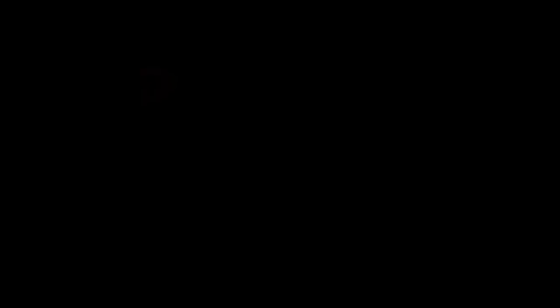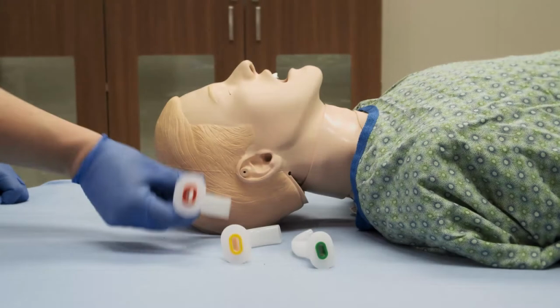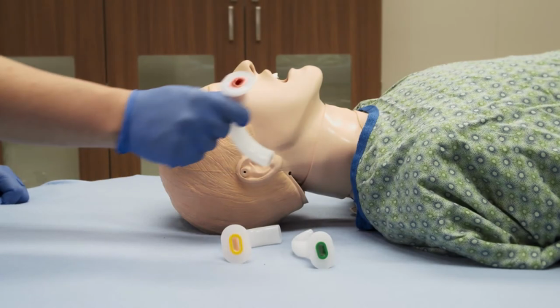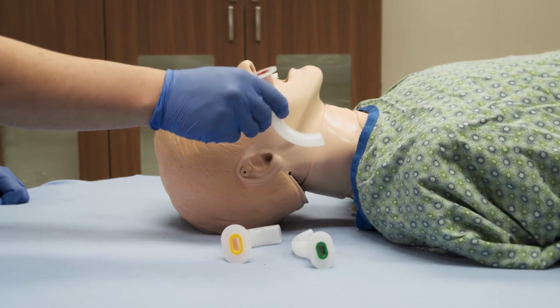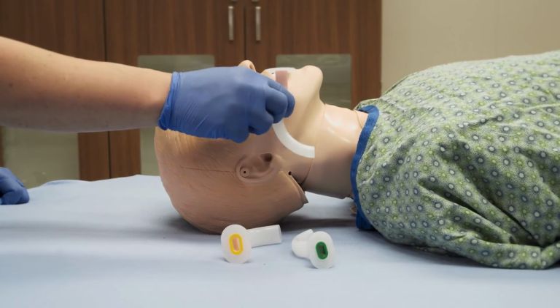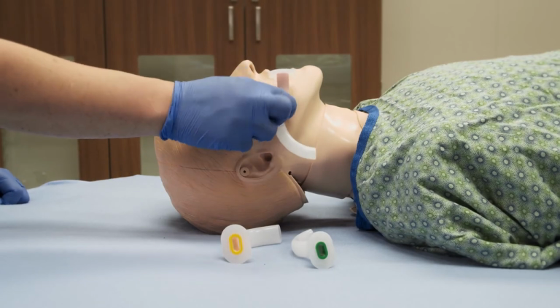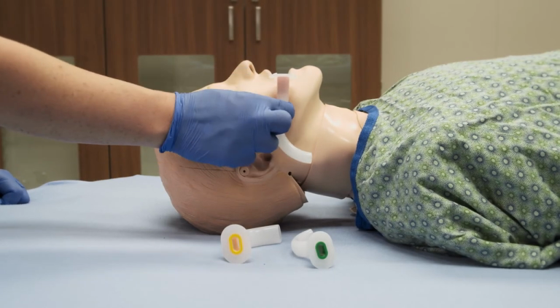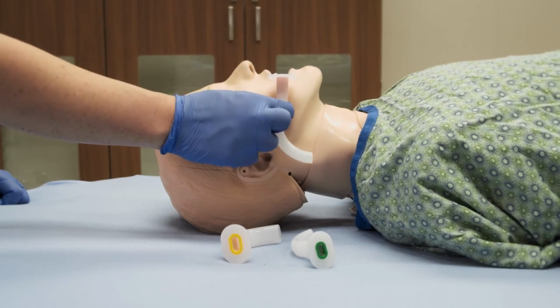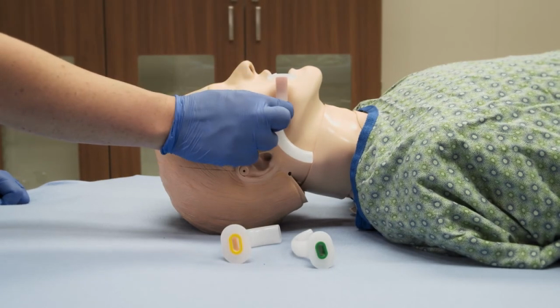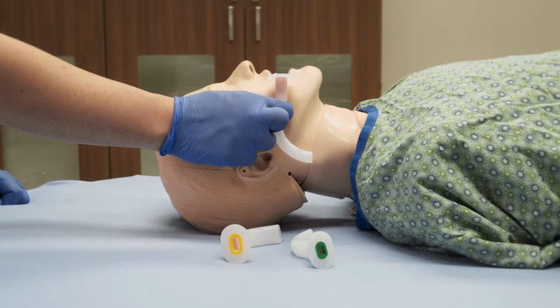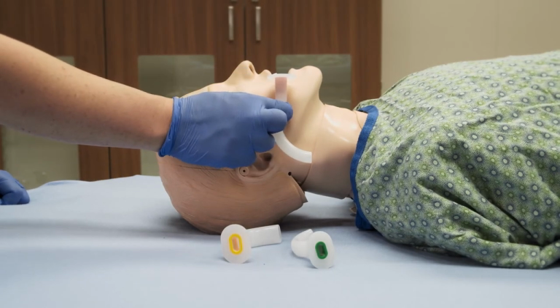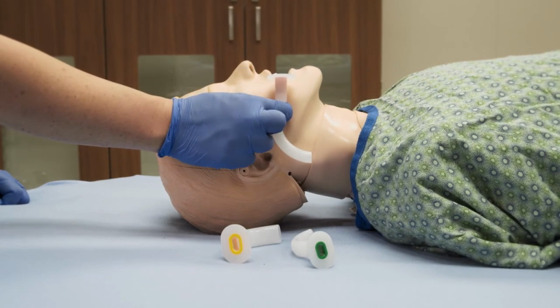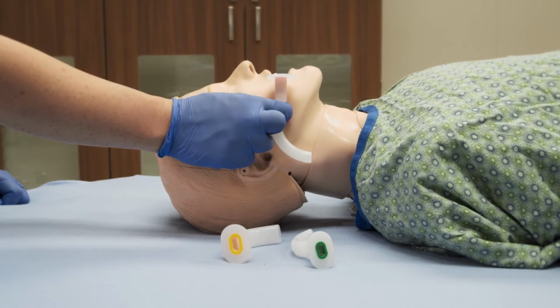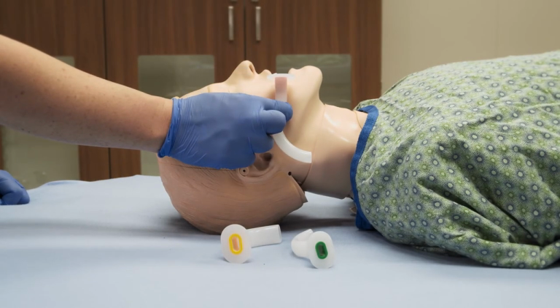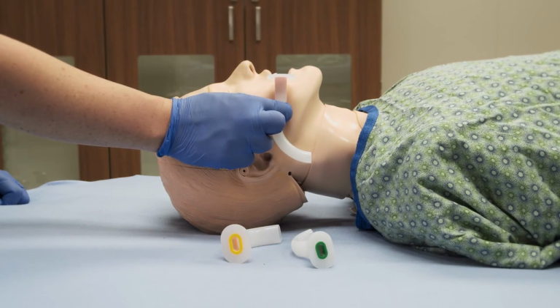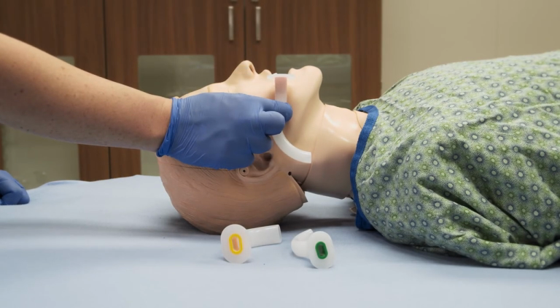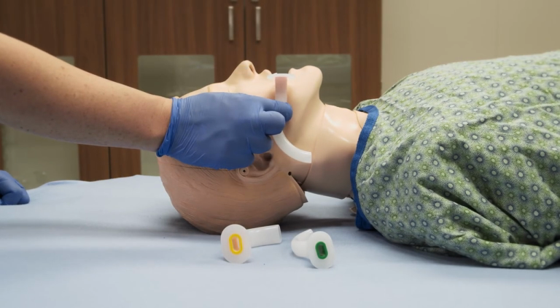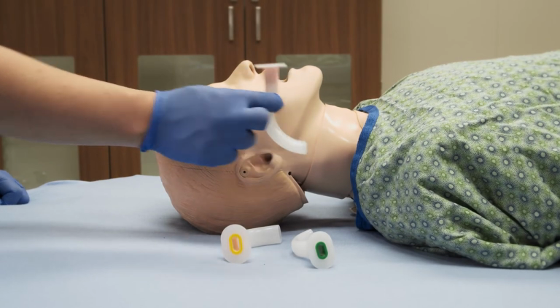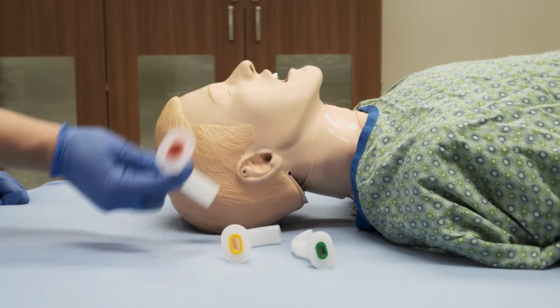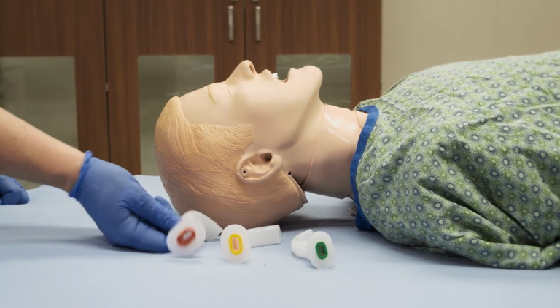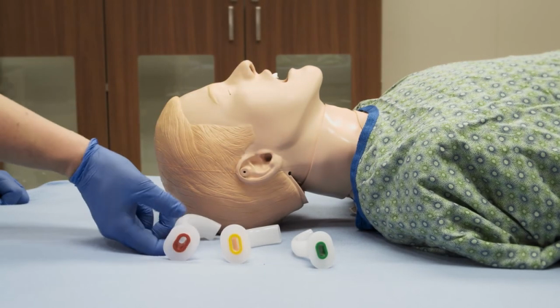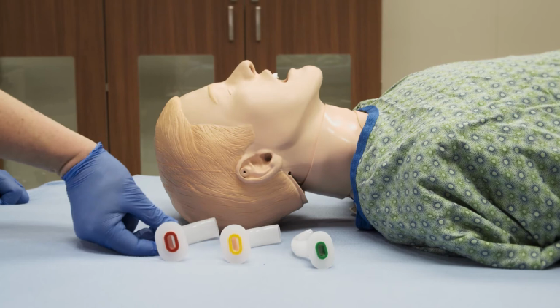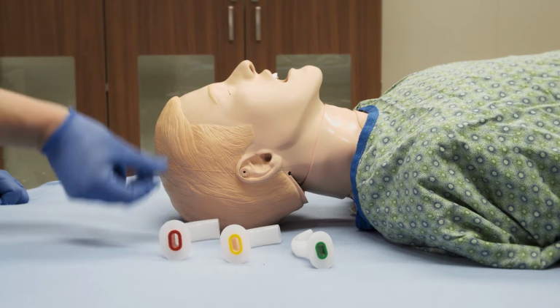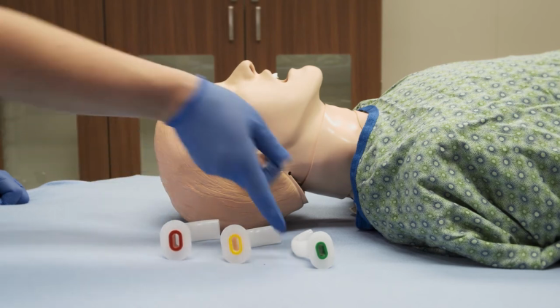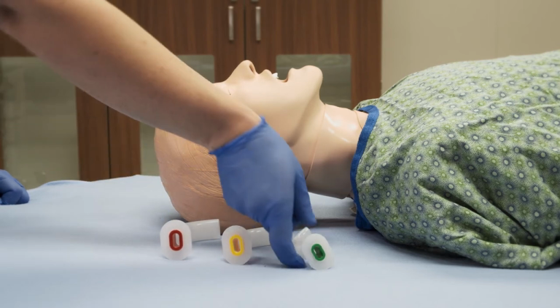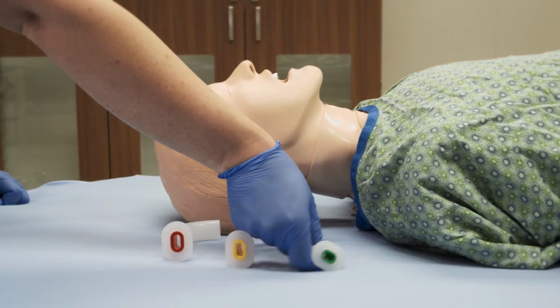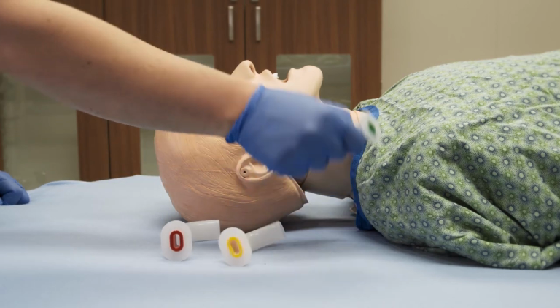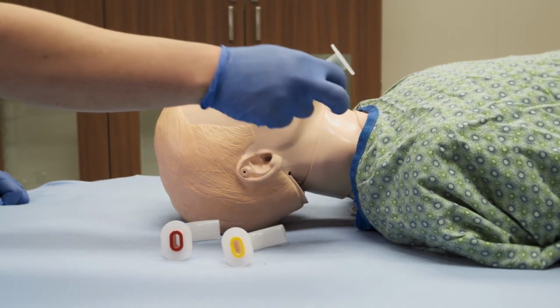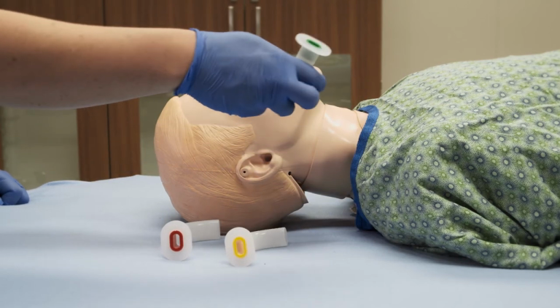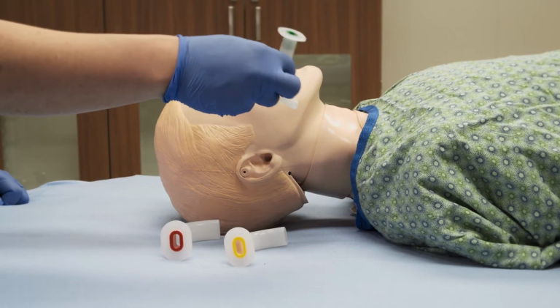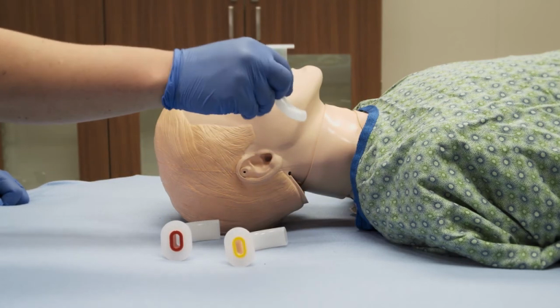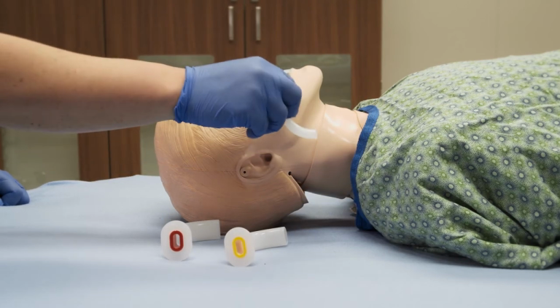Measure the appropriate size of the OPA by measuring from the tip of the earlobe to the corner of the mouth.